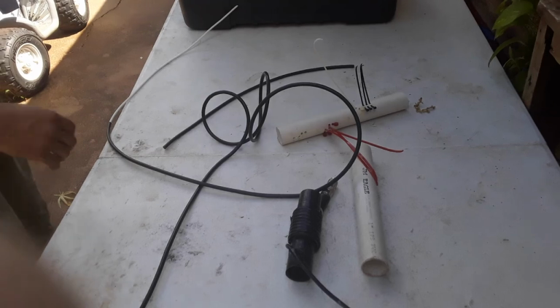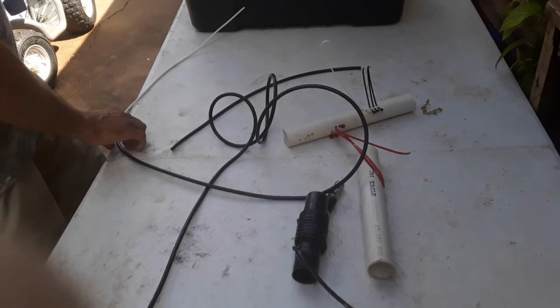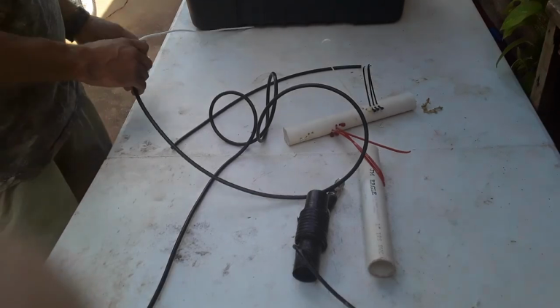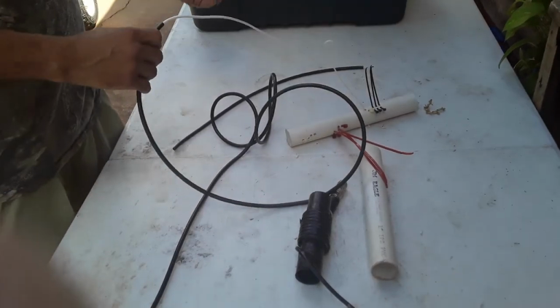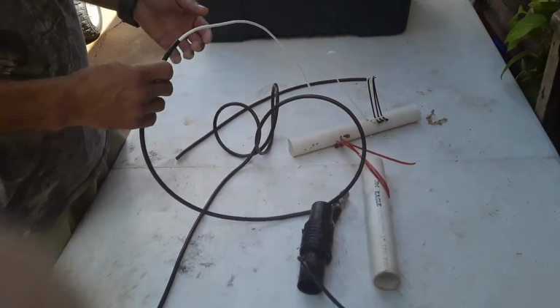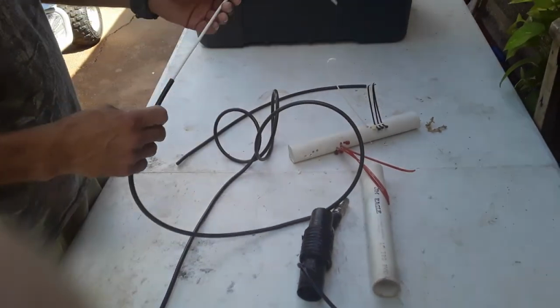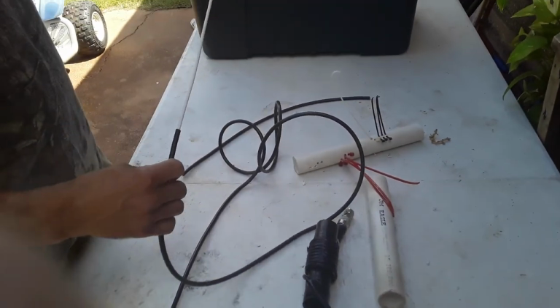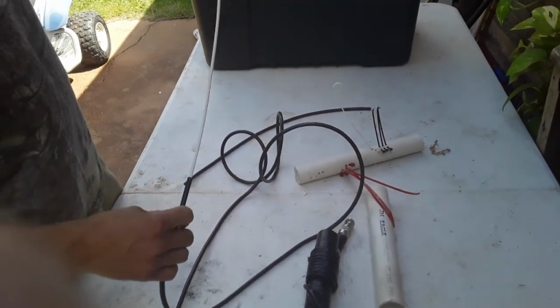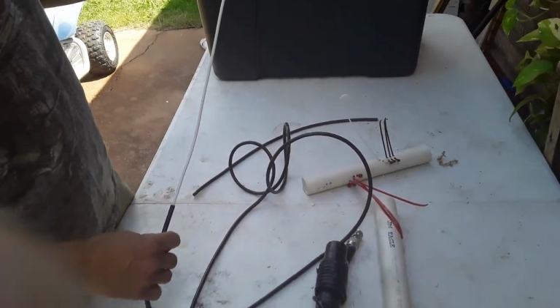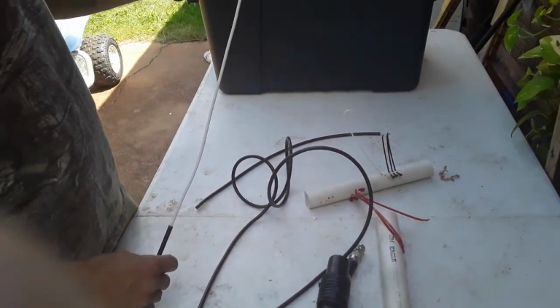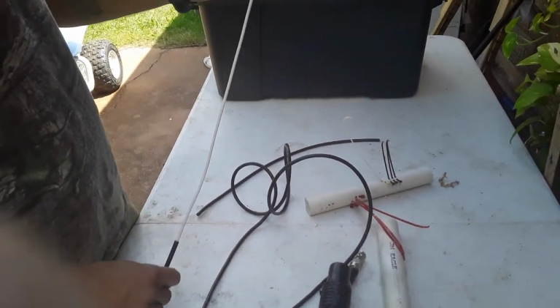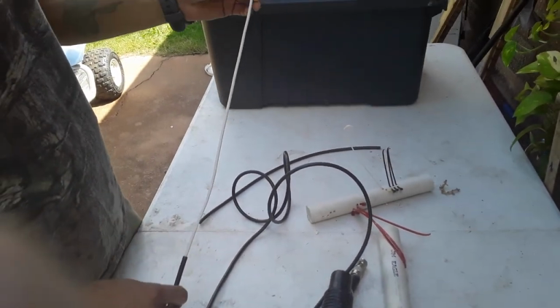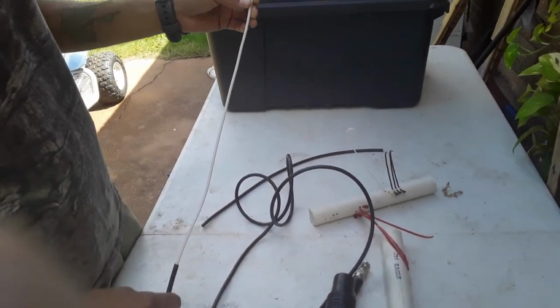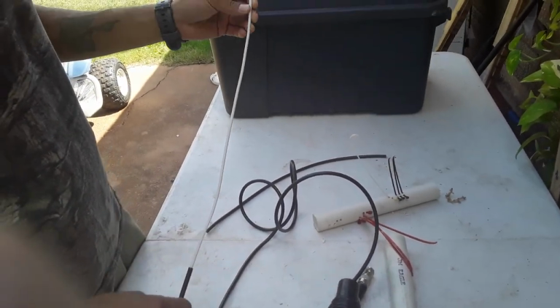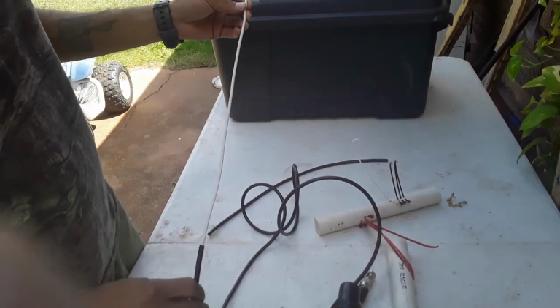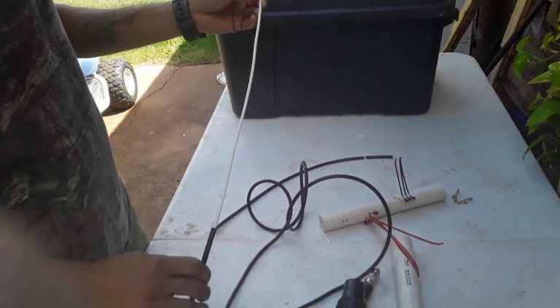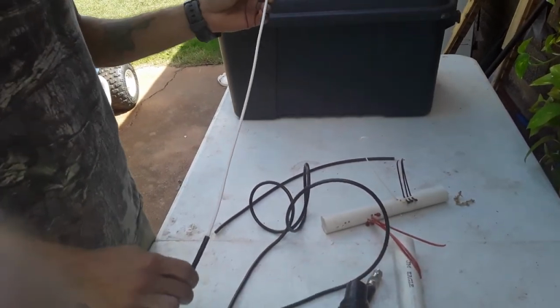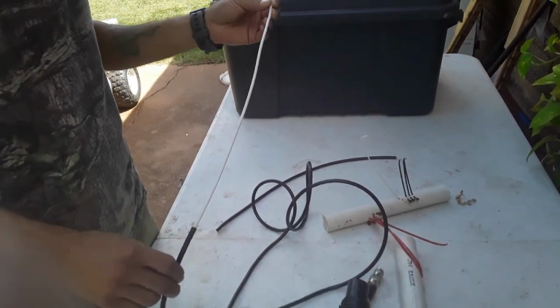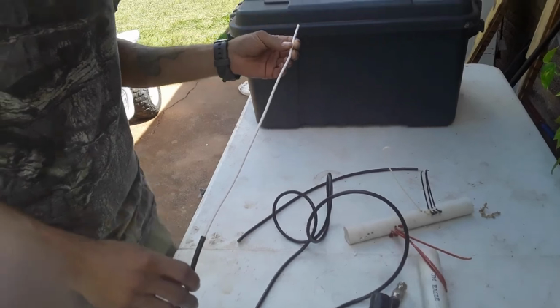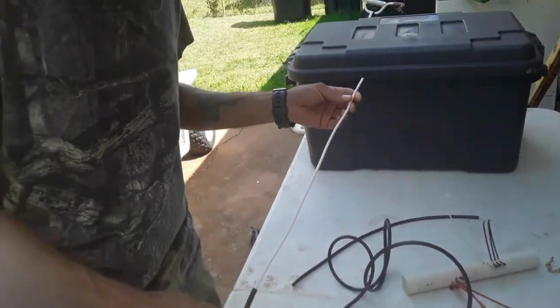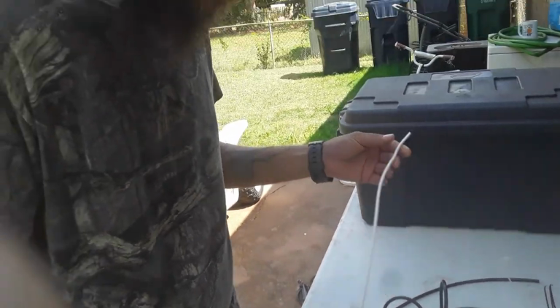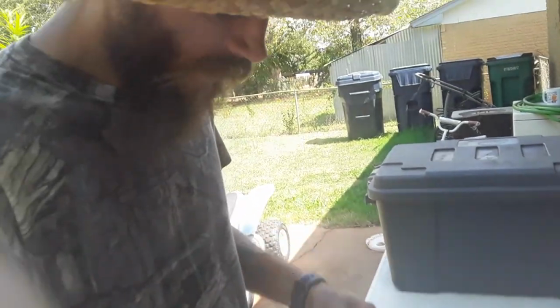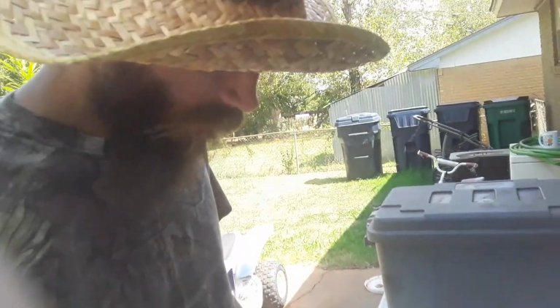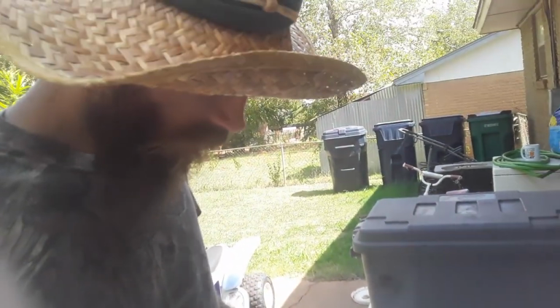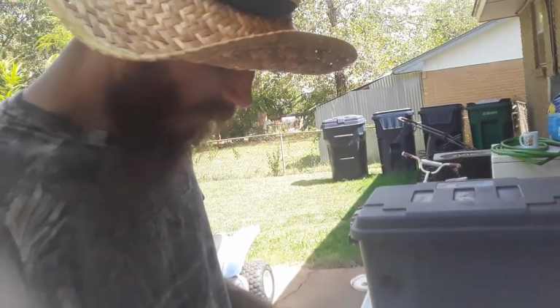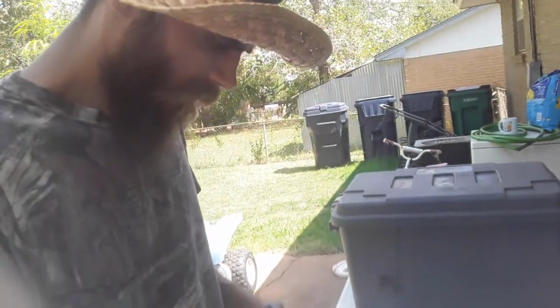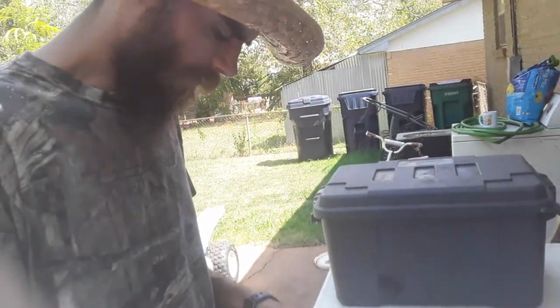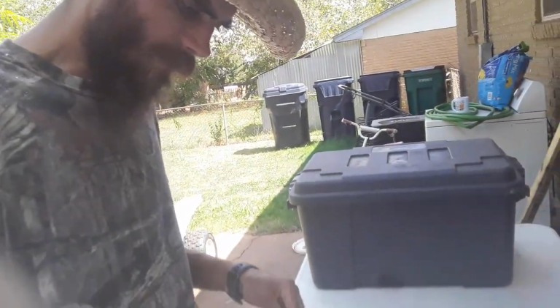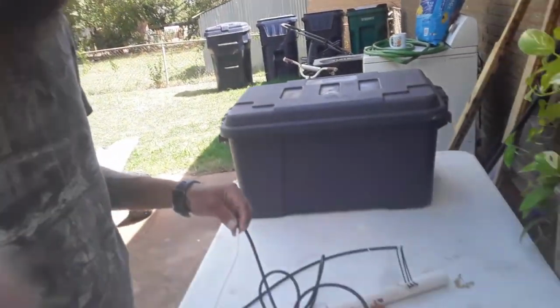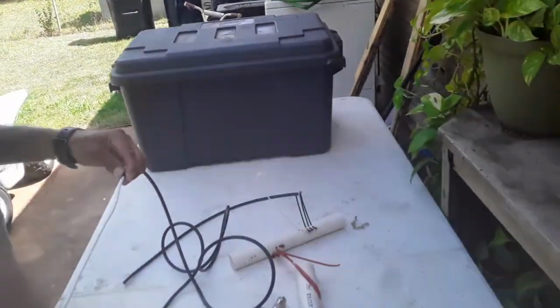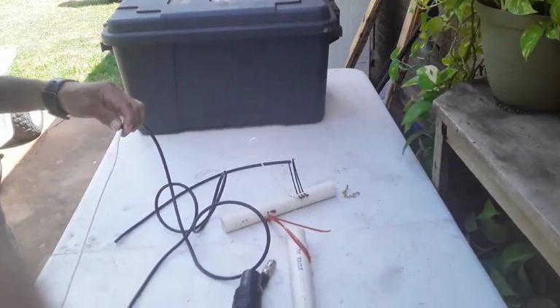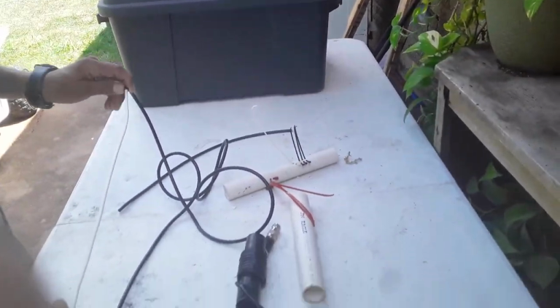Alright, hello everybody. My name is Warren, WRJZ673, K5WBO. I'm going to show you how to make this flower pot antenna that I've been talking about.